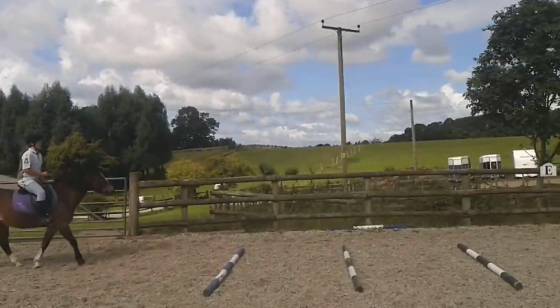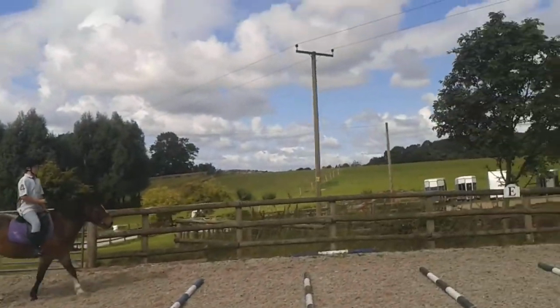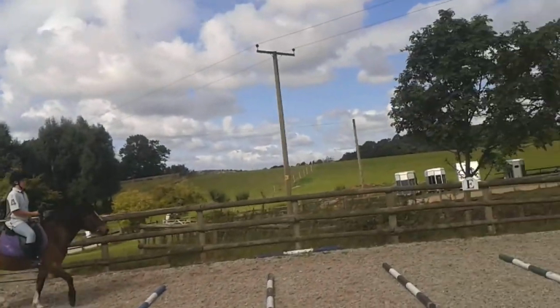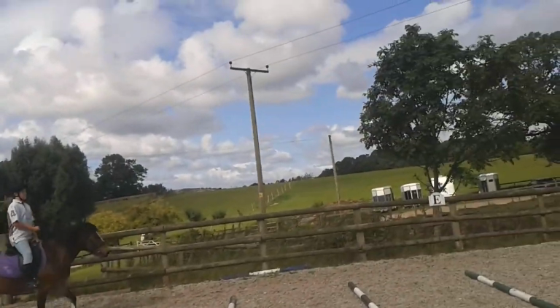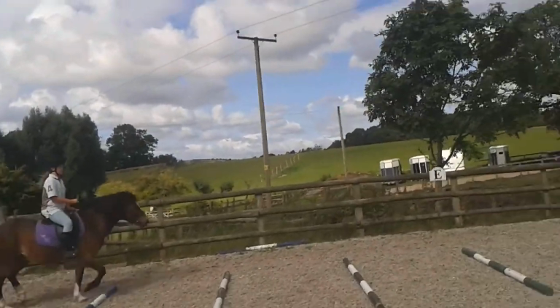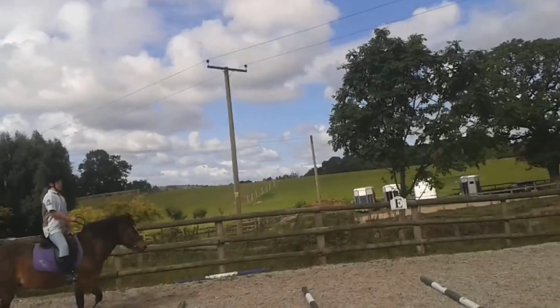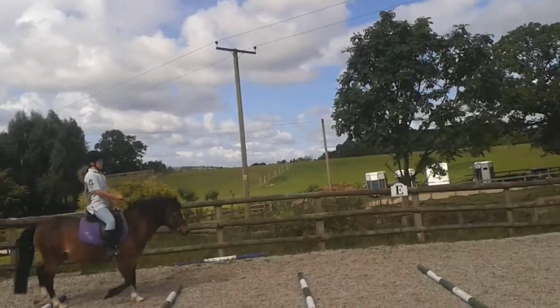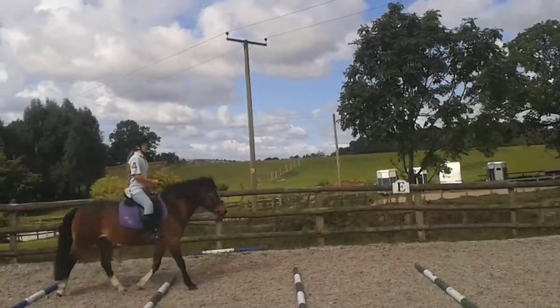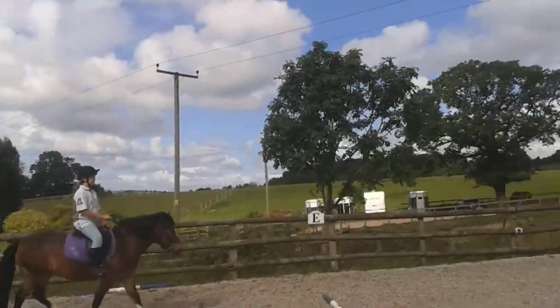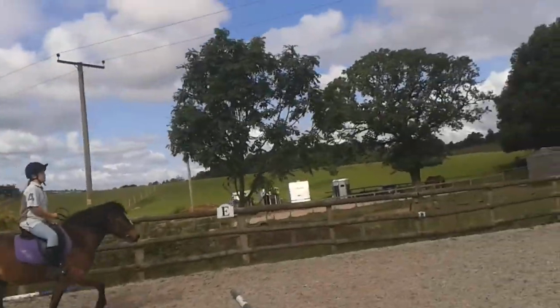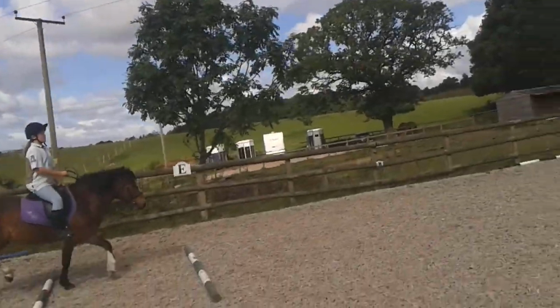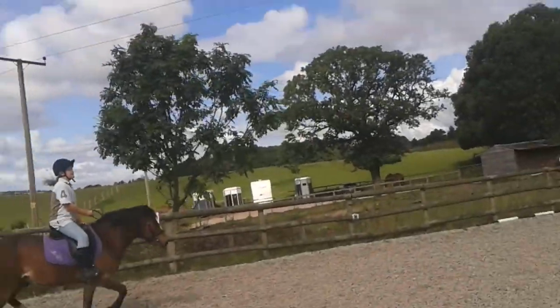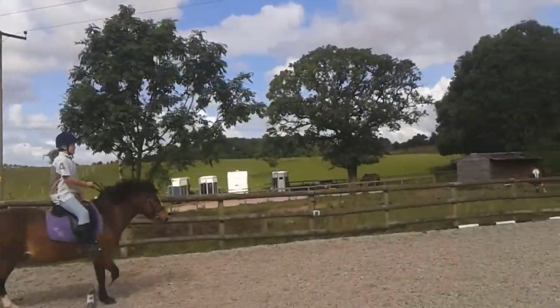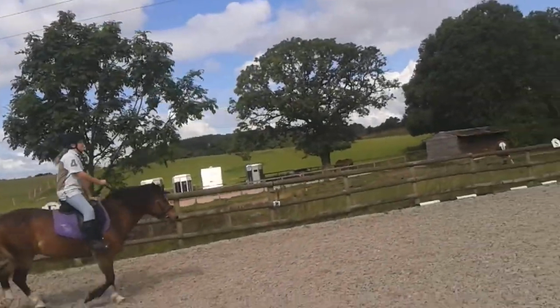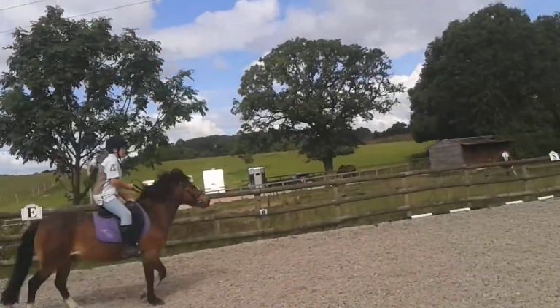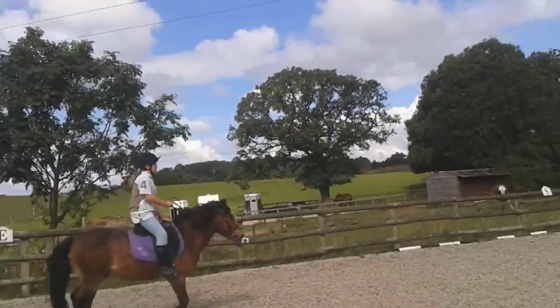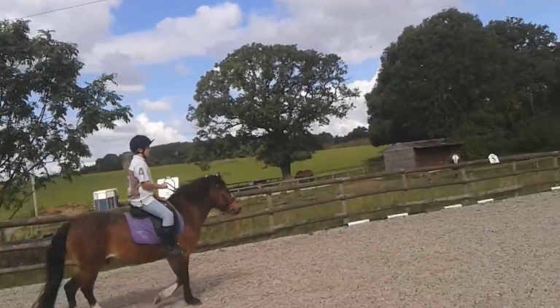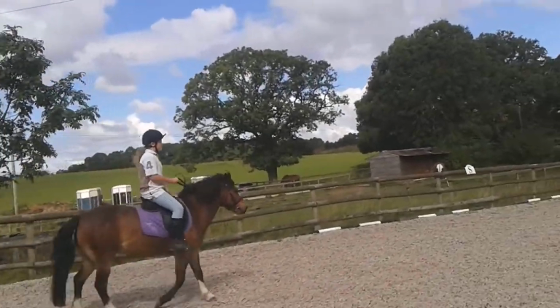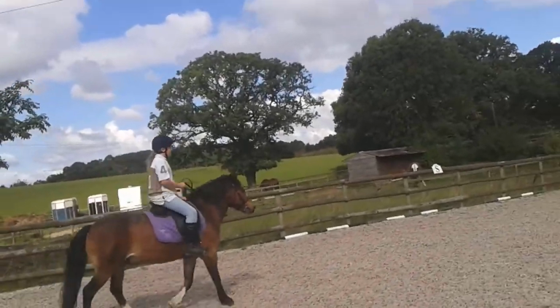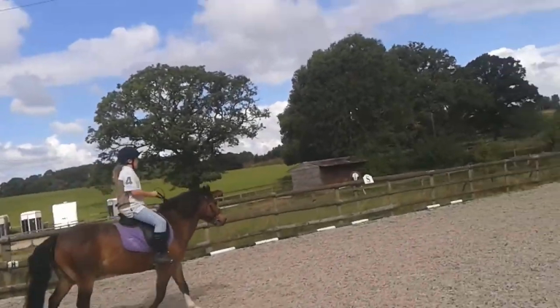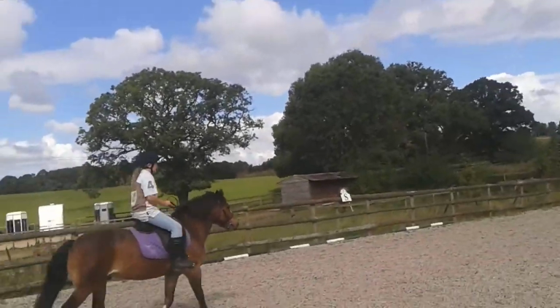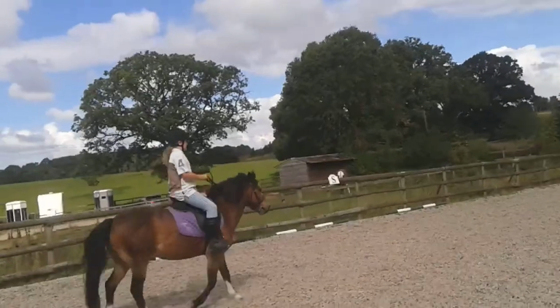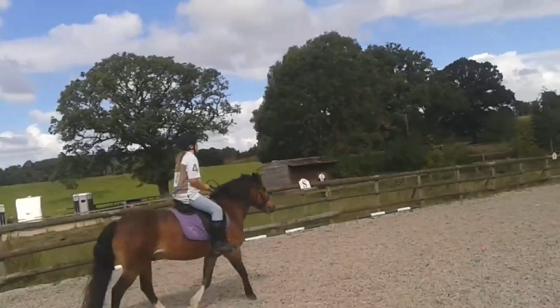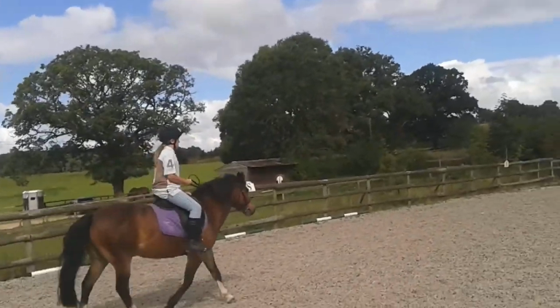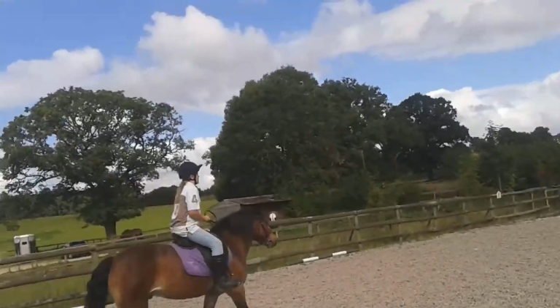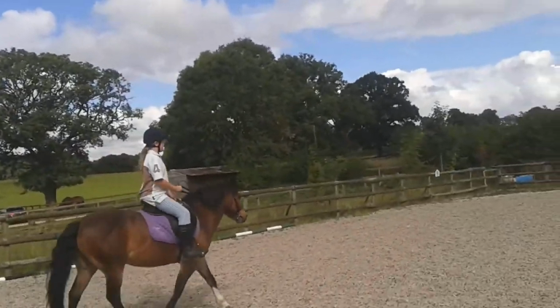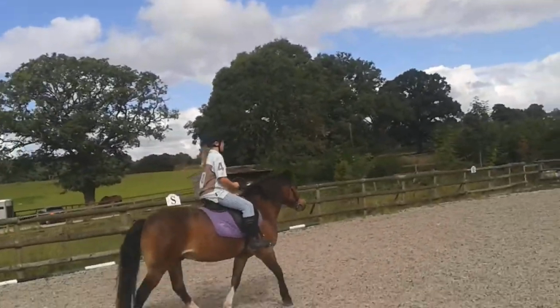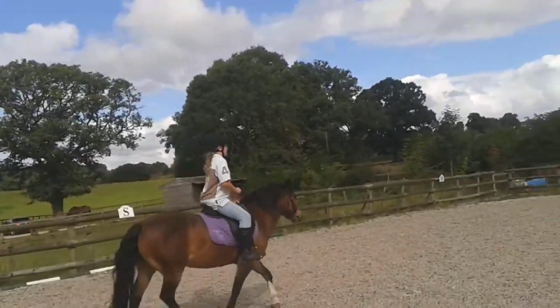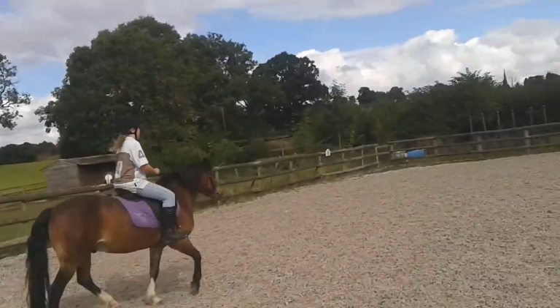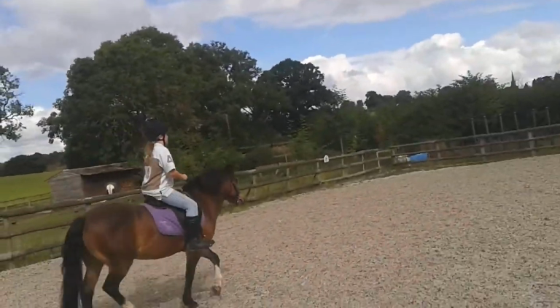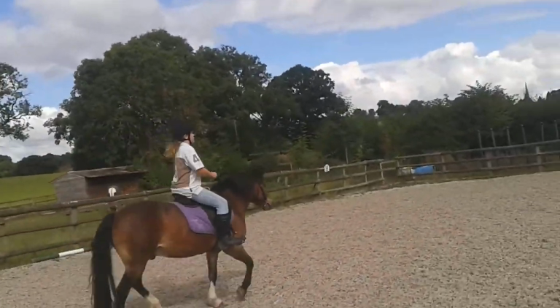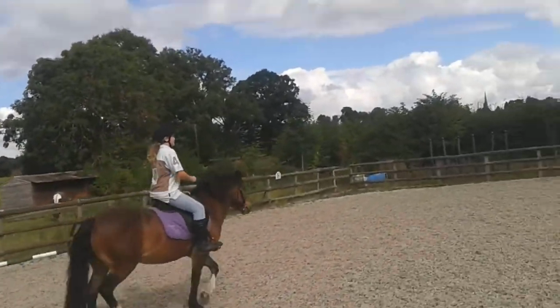Good. Kick forward. And then you're going to sit and kick. Just kick and canter. Canter? See, he ain't going into it anyway, is he?